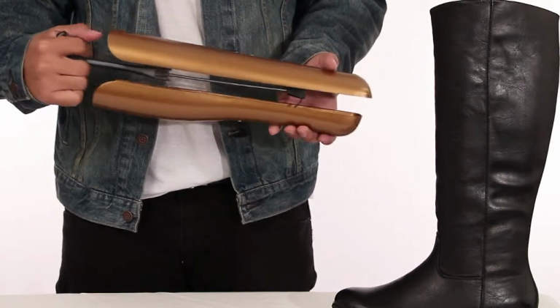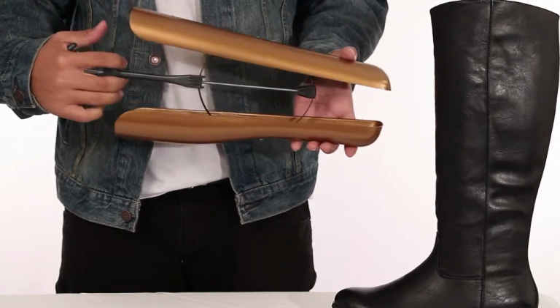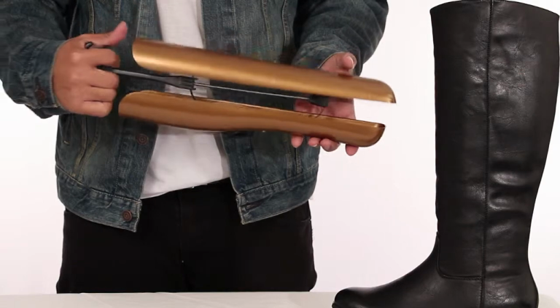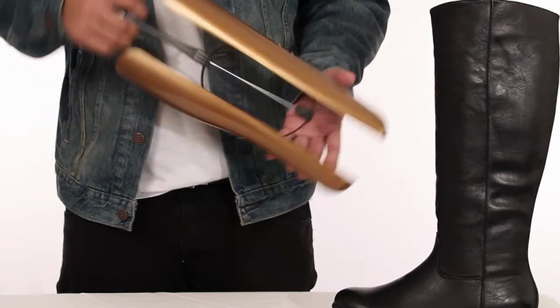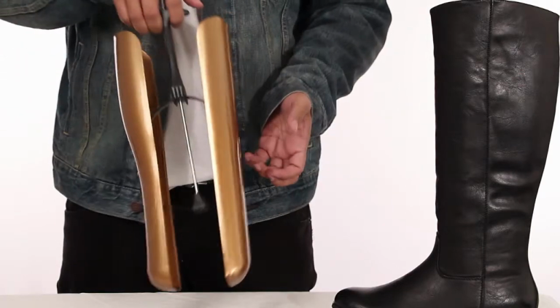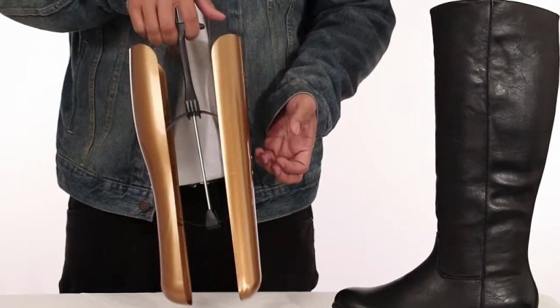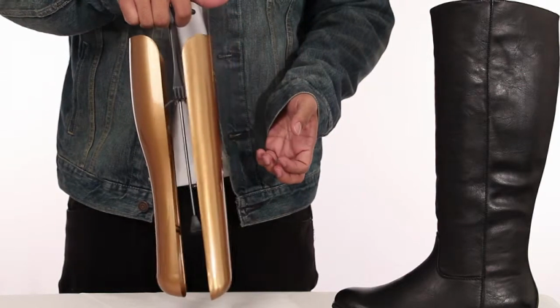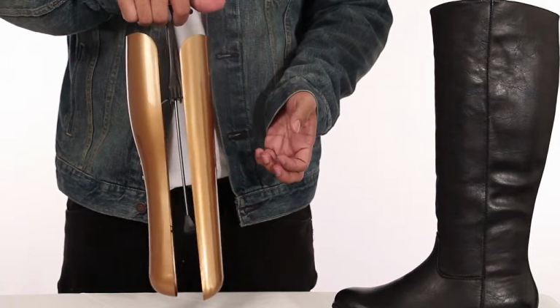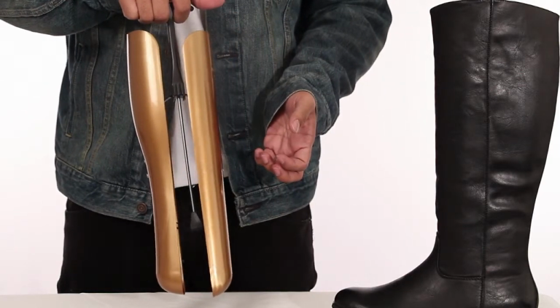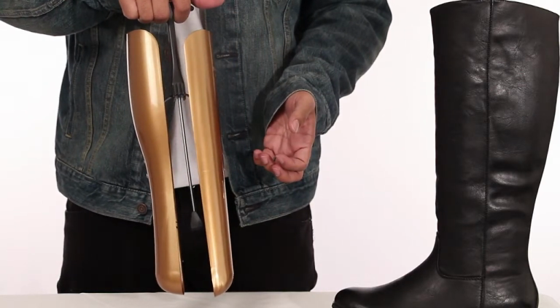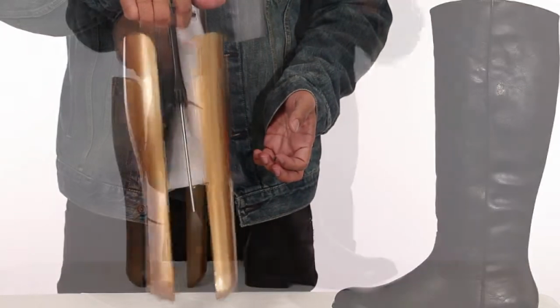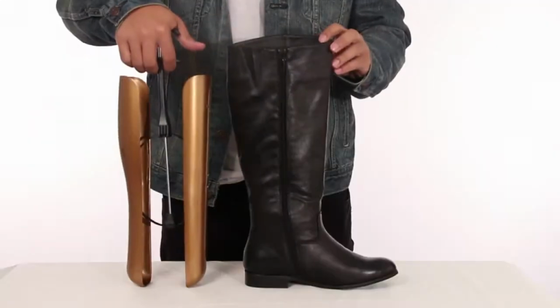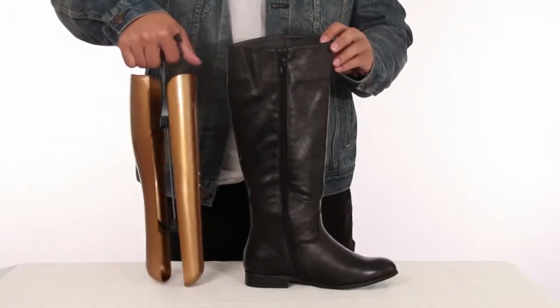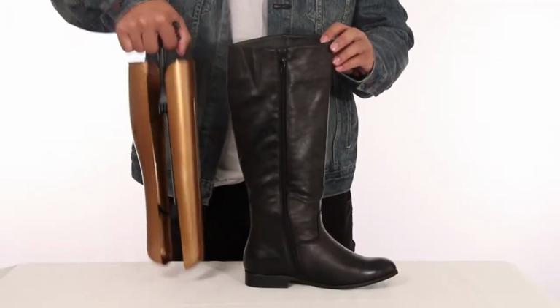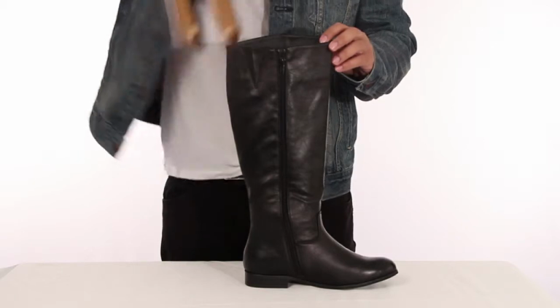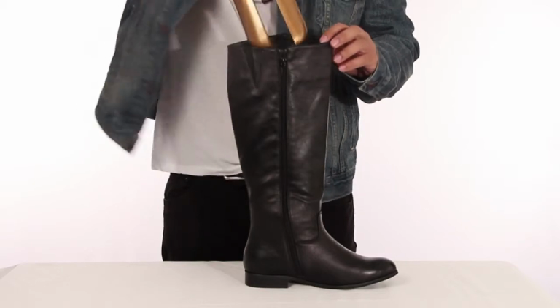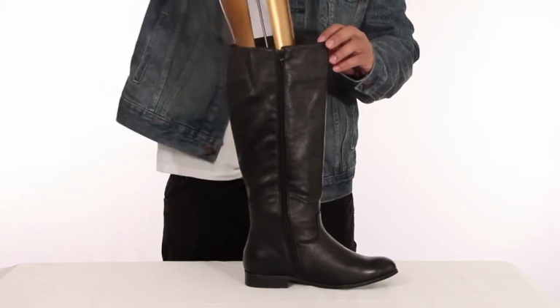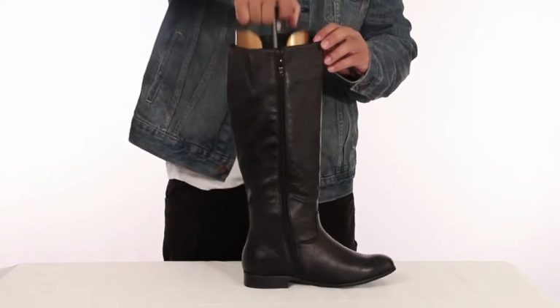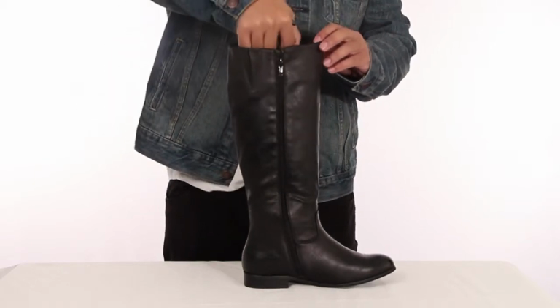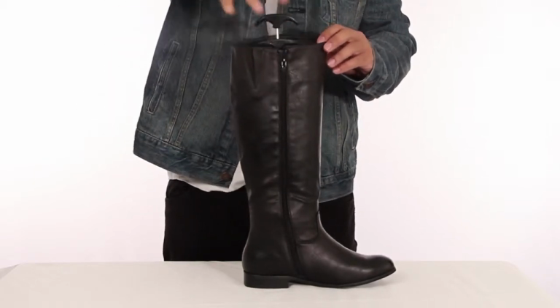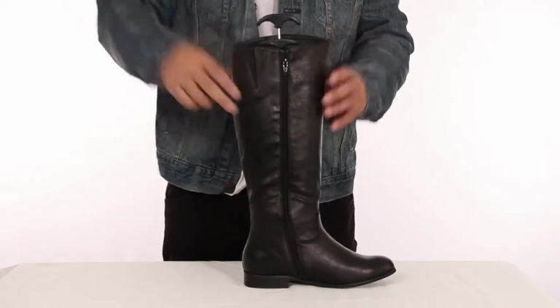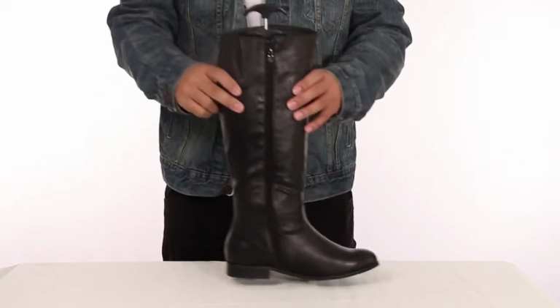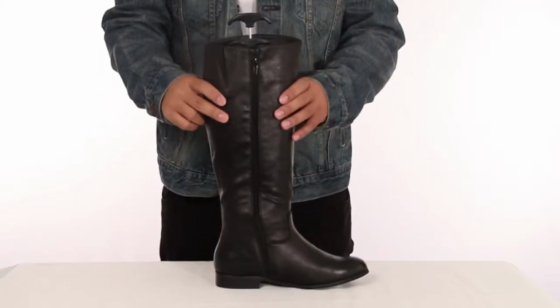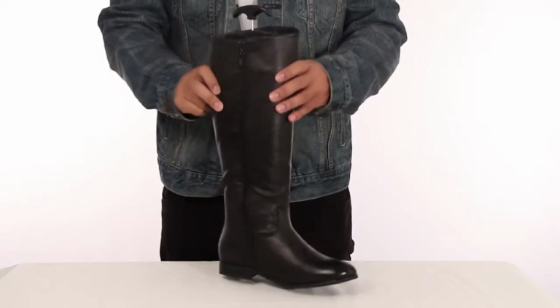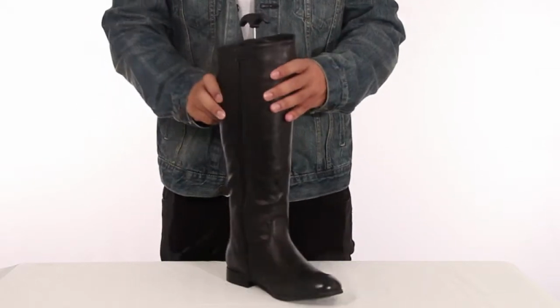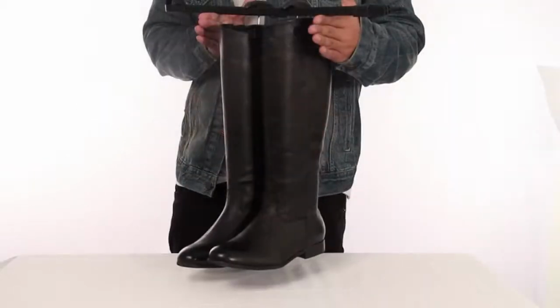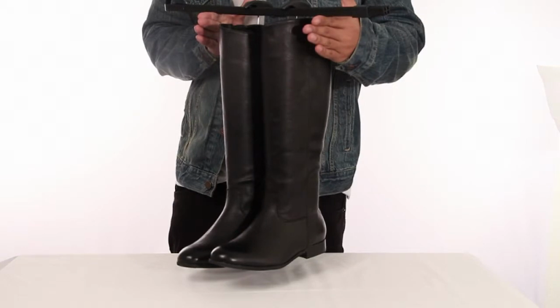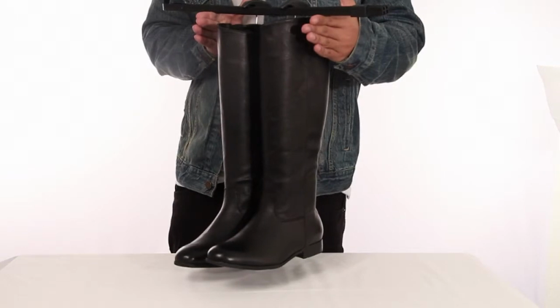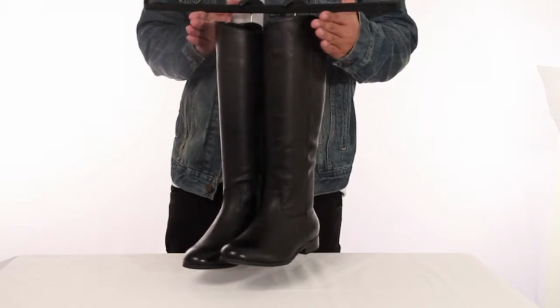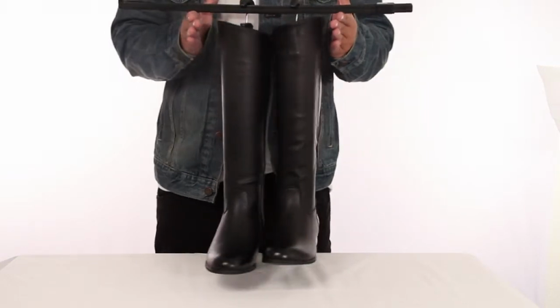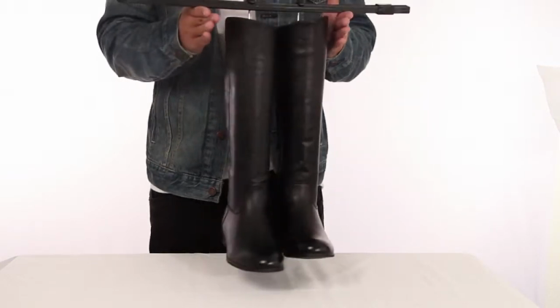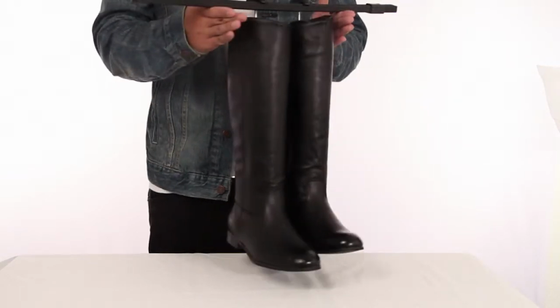Simply squeeze the handle and the two plastic pieces will move closer together. Now slip them in your favorite boot and let the boot shaper naturally expand. And that's it! Now simply store your boots to the side or hang them like a boot hanger.